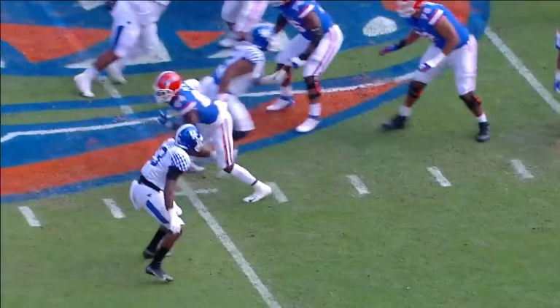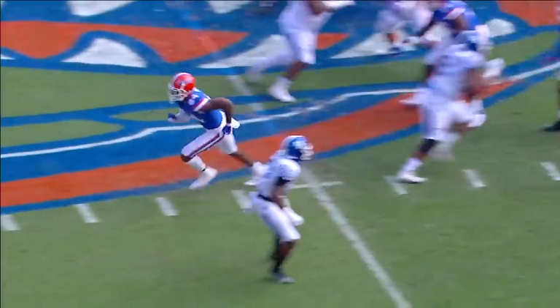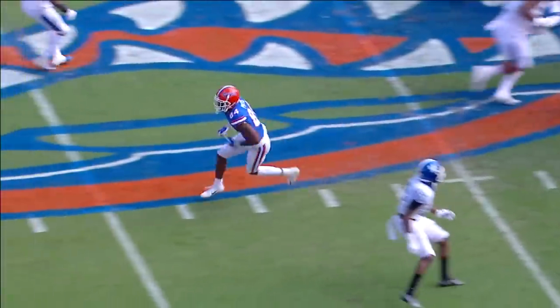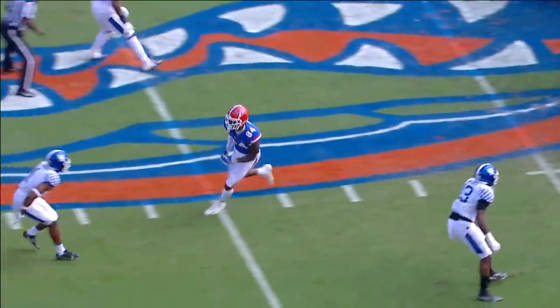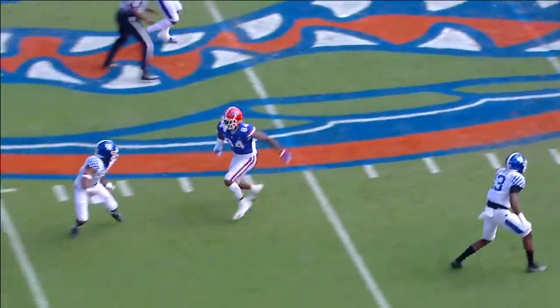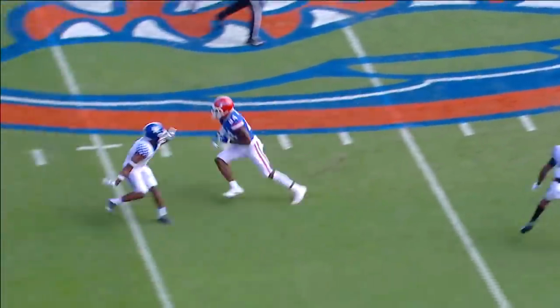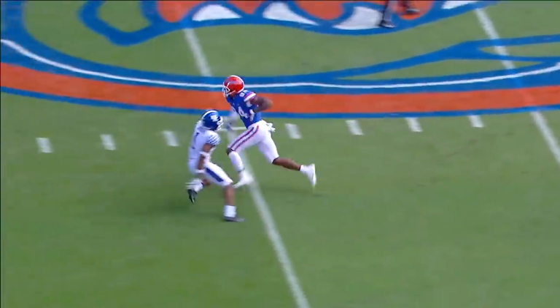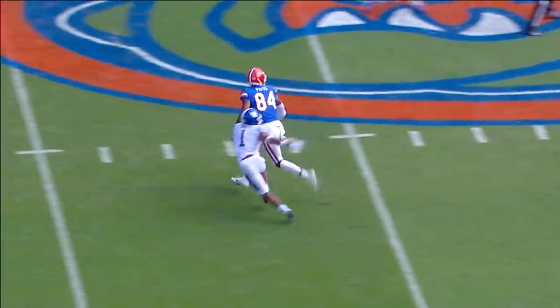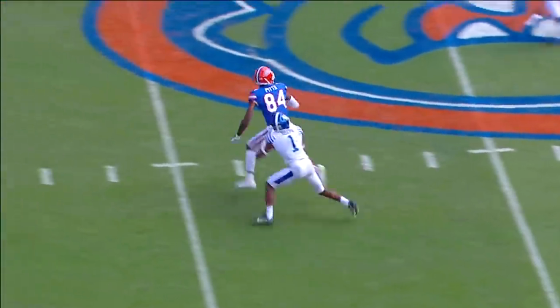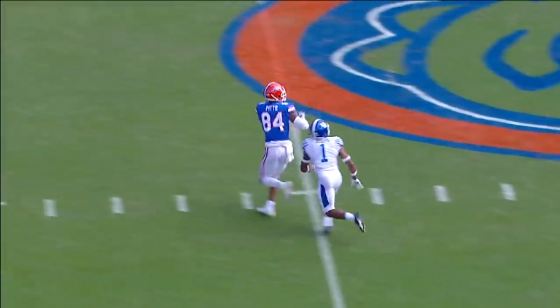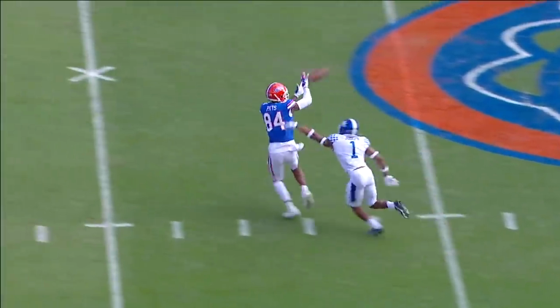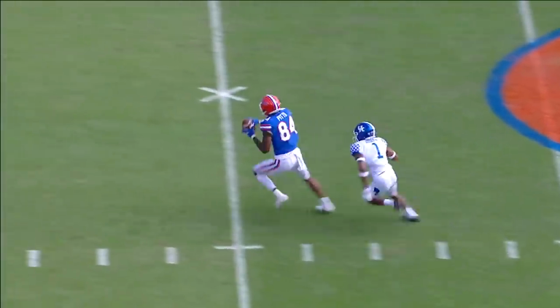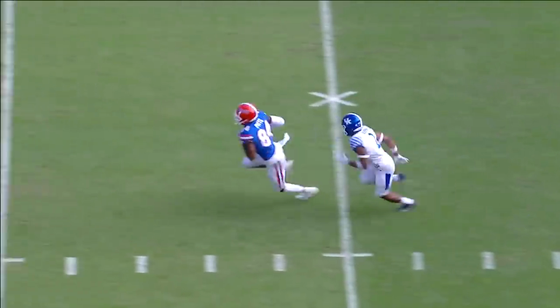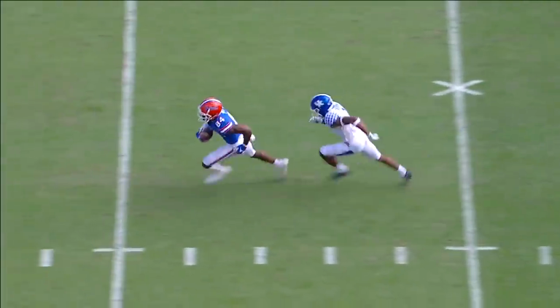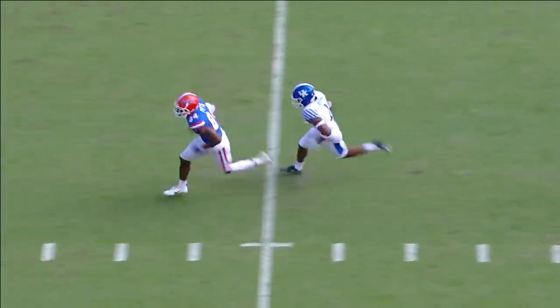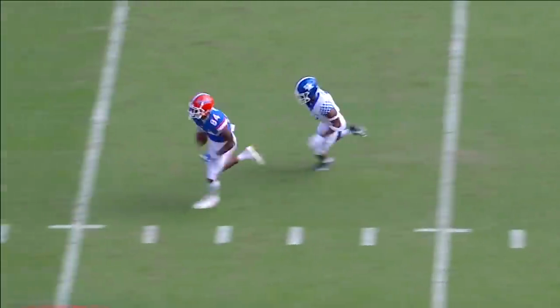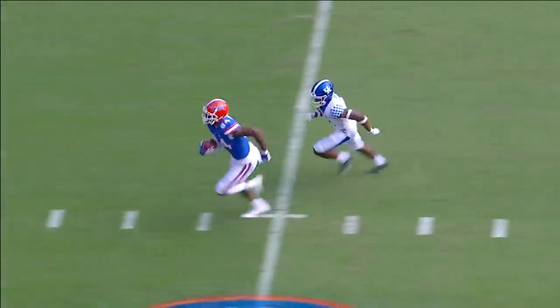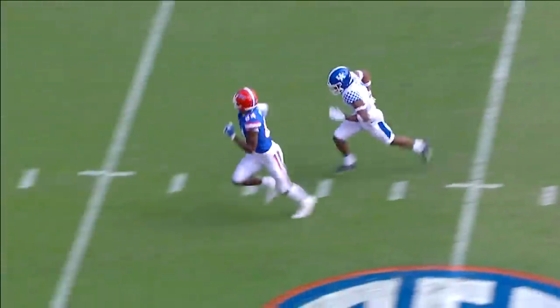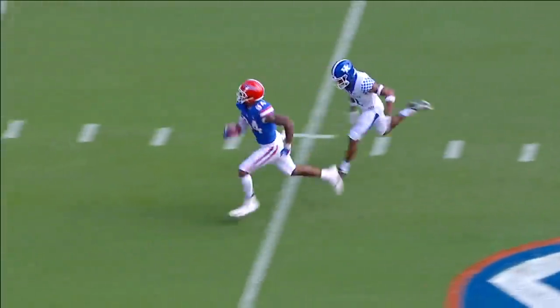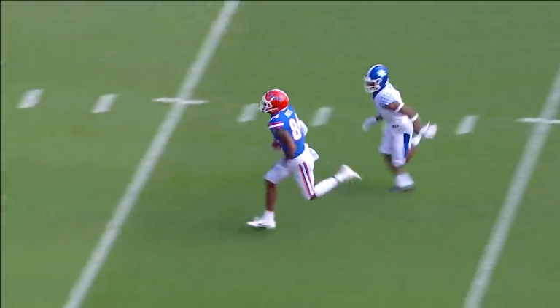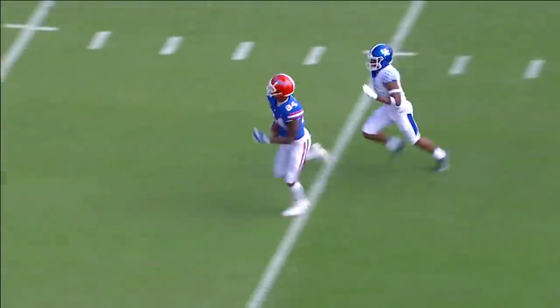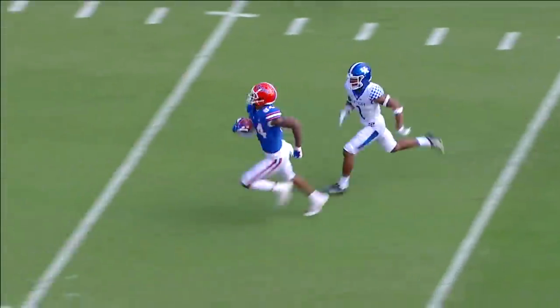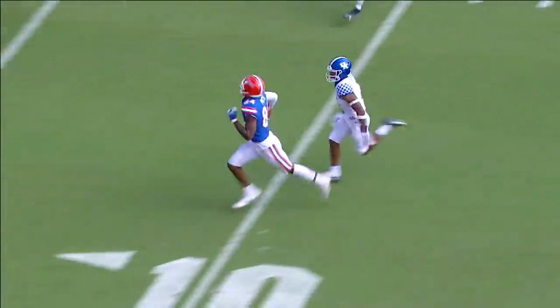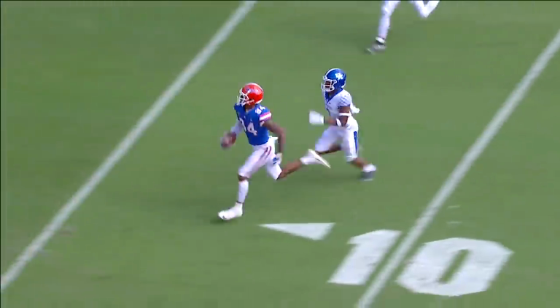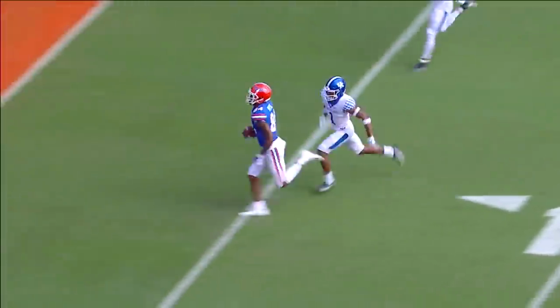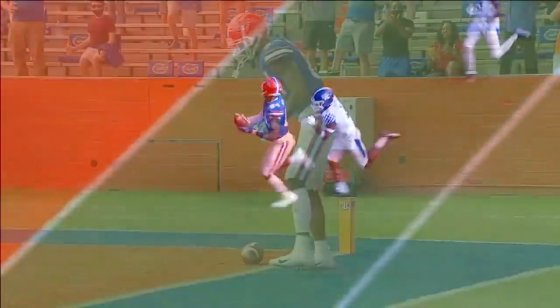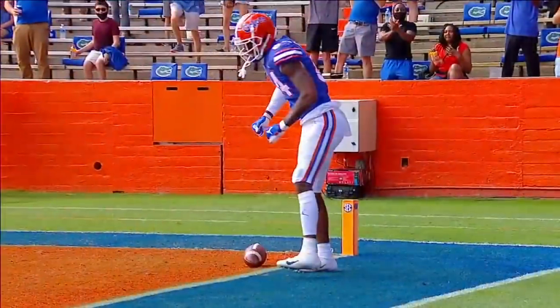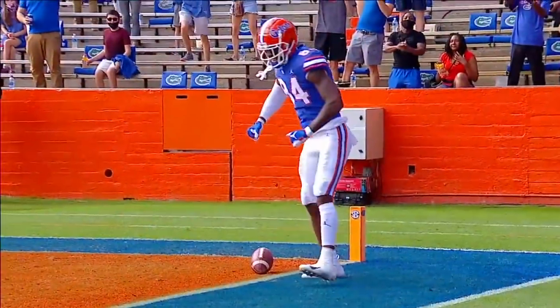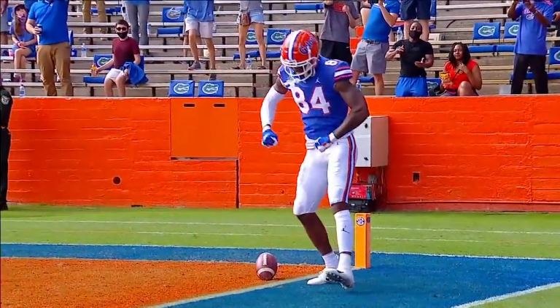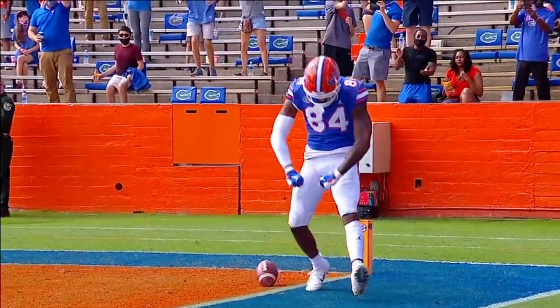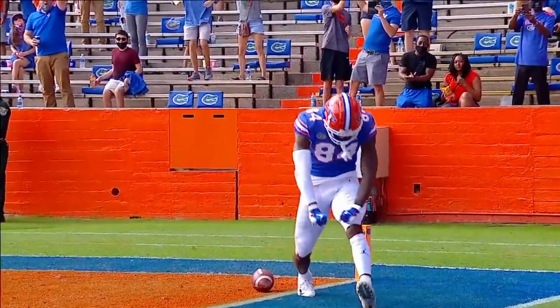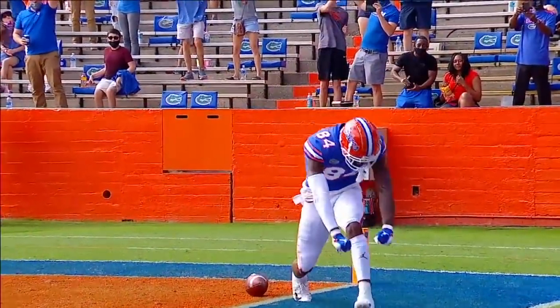The matchup they wanted — one-on-one coverage. You can't leave that guy open. That's a mismatch there with Kelvin Joseph, a corner, in terms of size. And Trask found his guy, 84, for the touchdown.